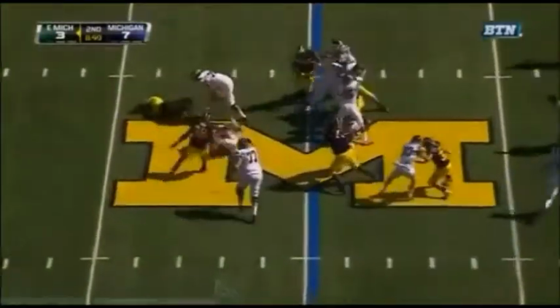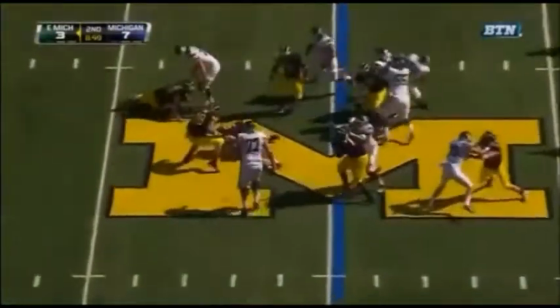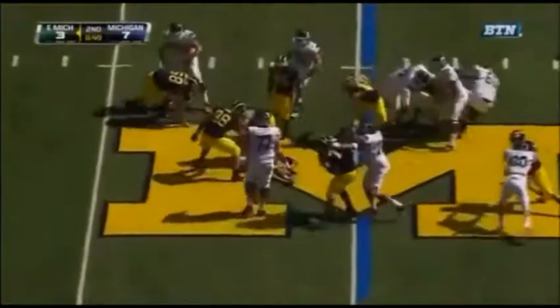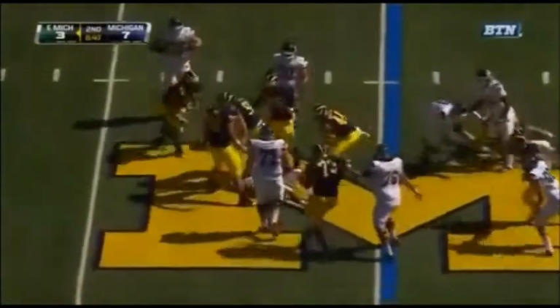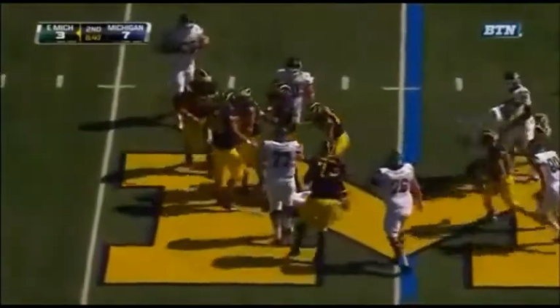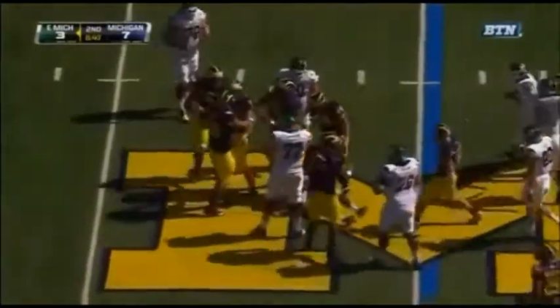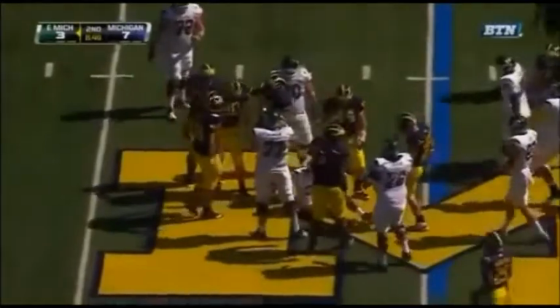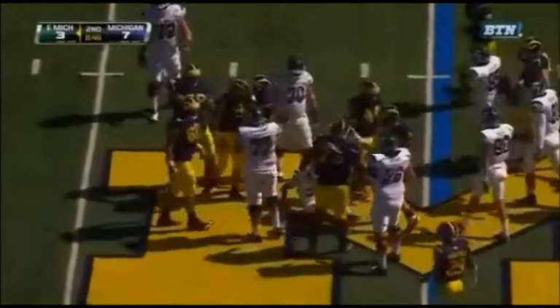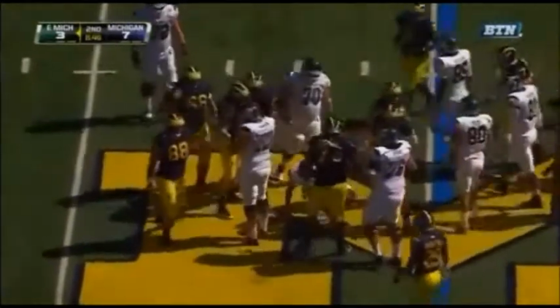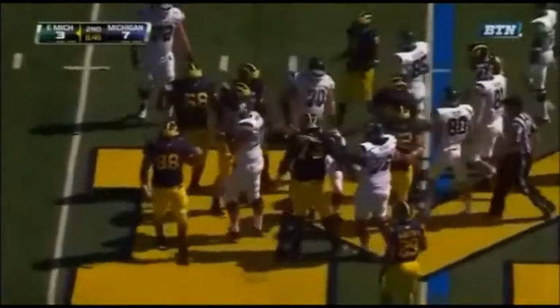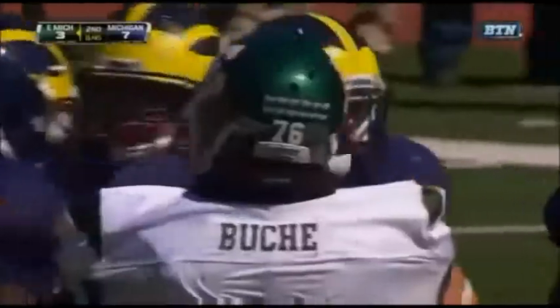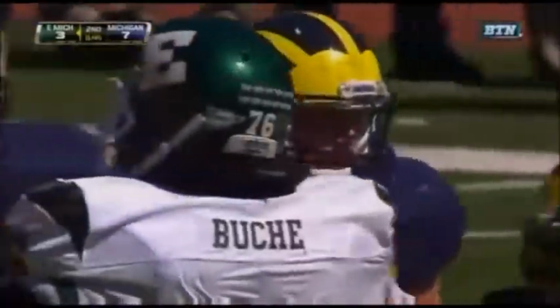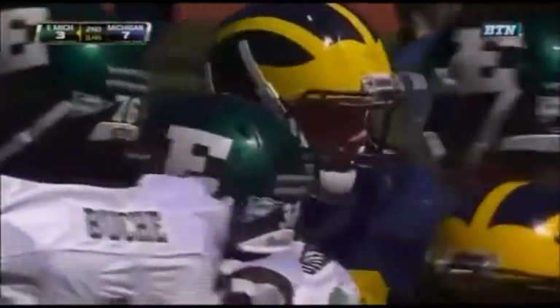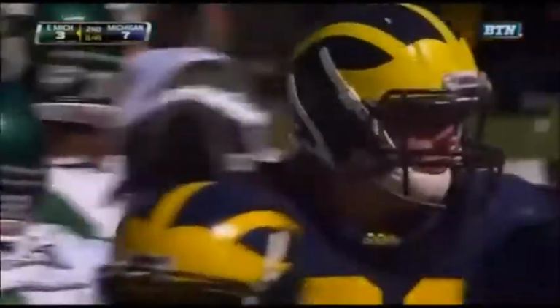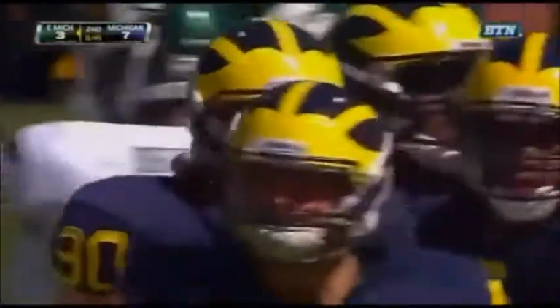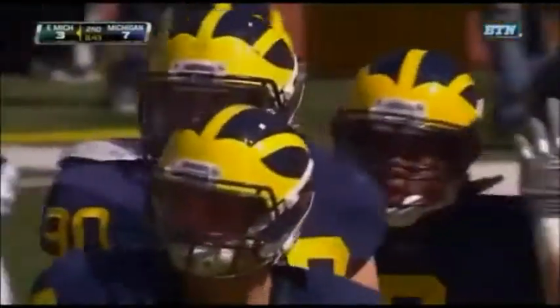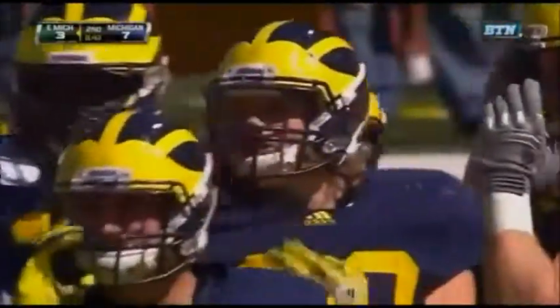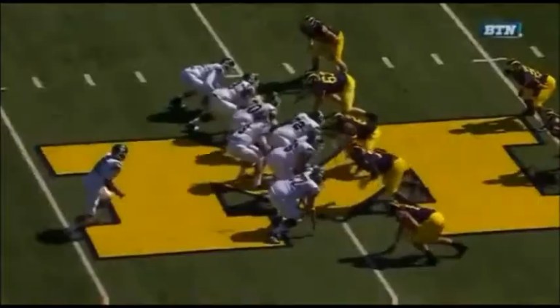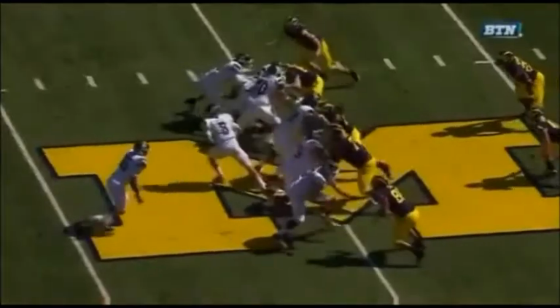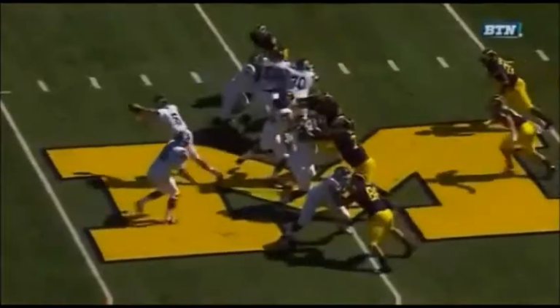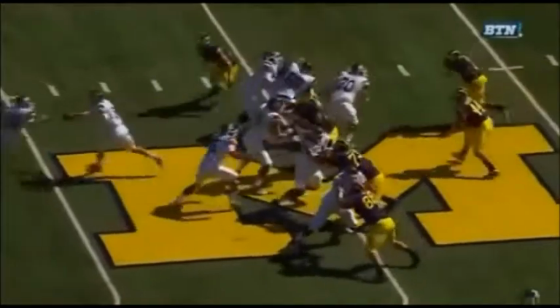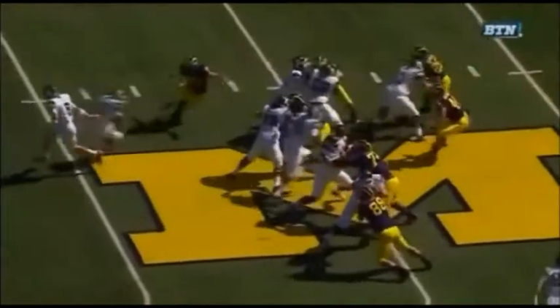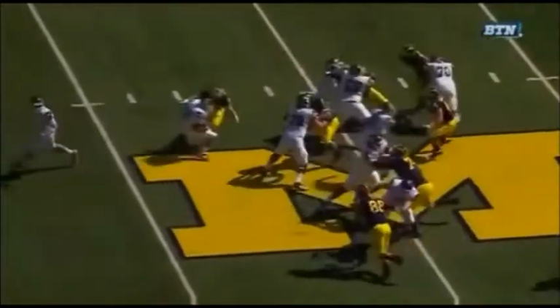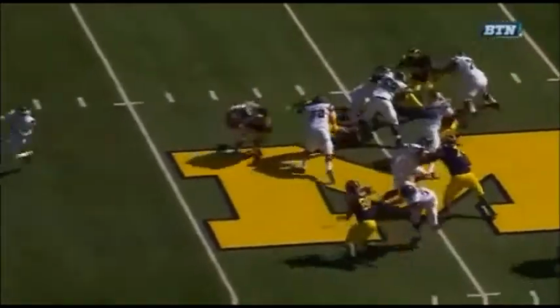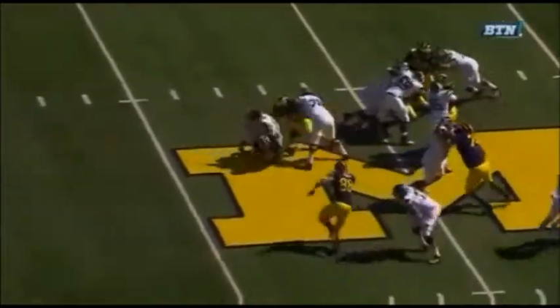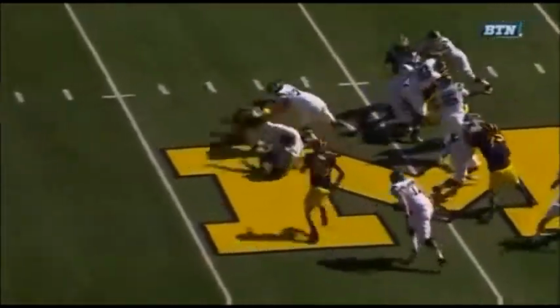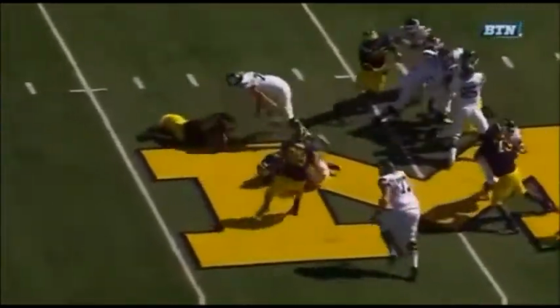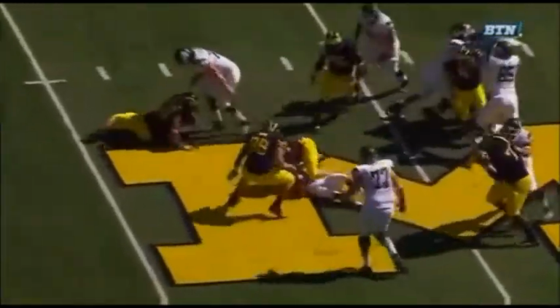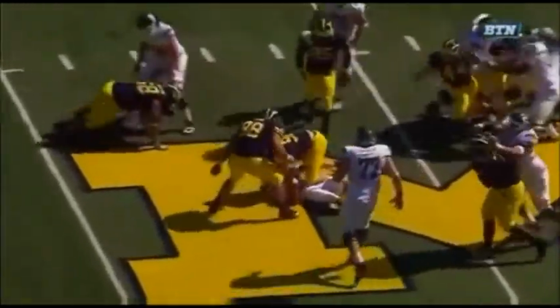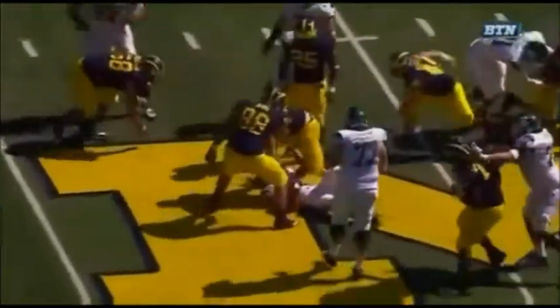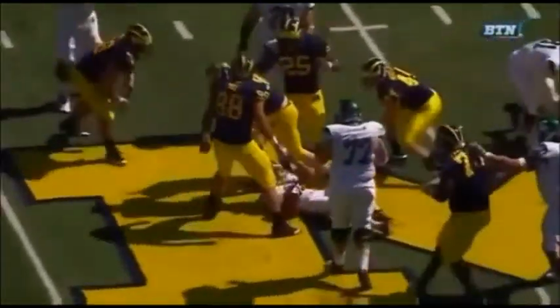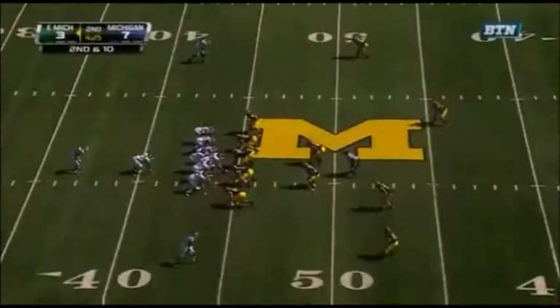Gillette gives it off and gives it up. Great penetration up front by Michigan and Jake Ryan. Jake Ryan at the top of your screen, doing a good job of just coming around the corner right here. That's just called playing hard.